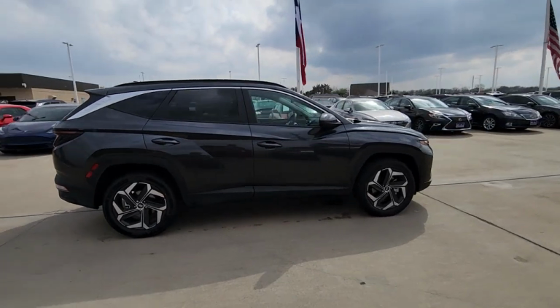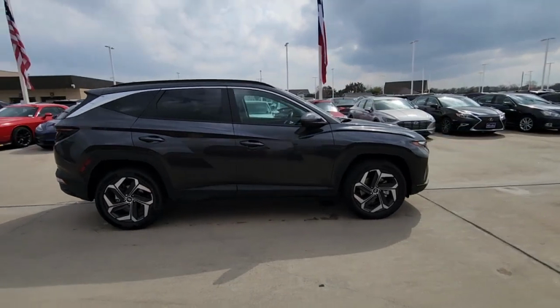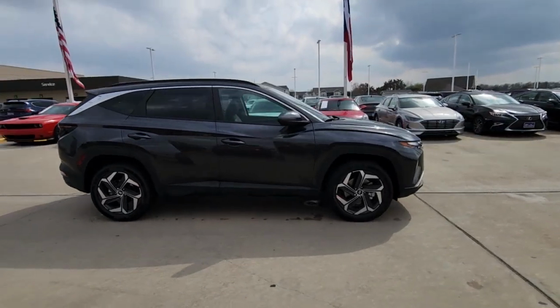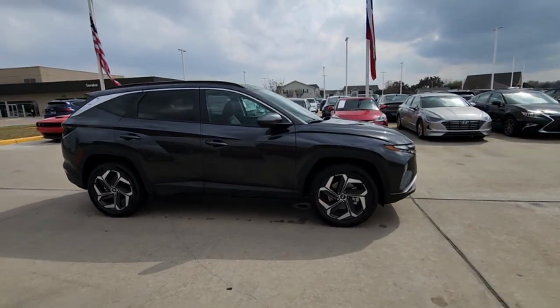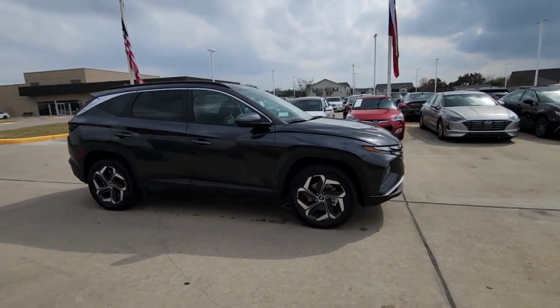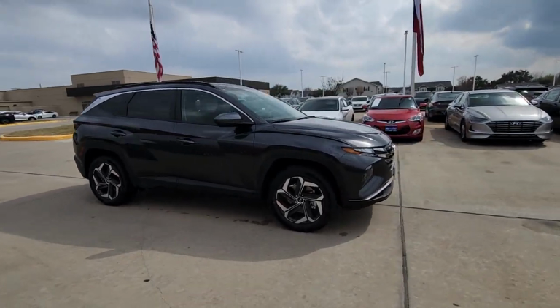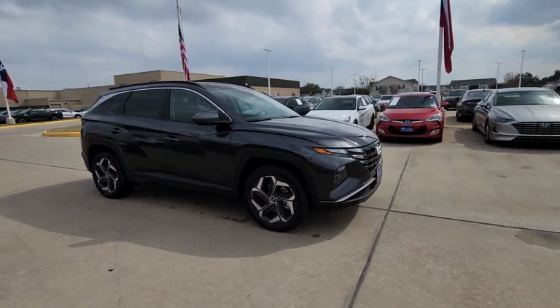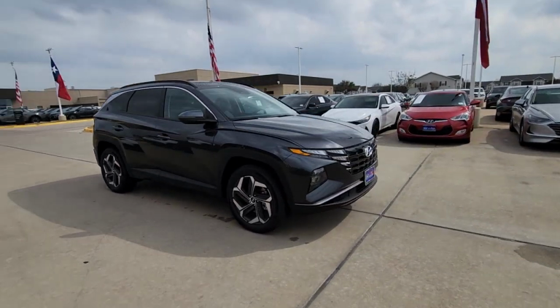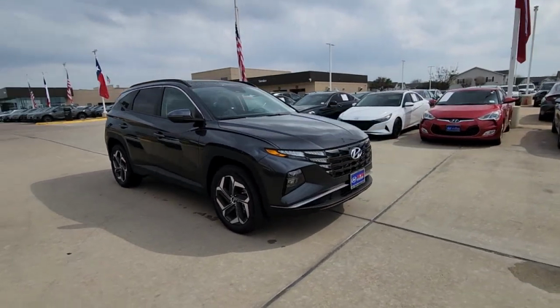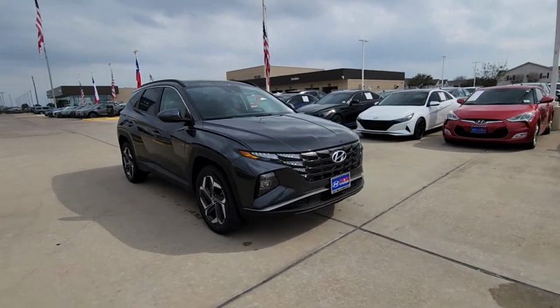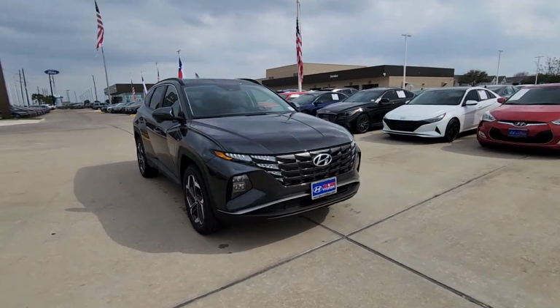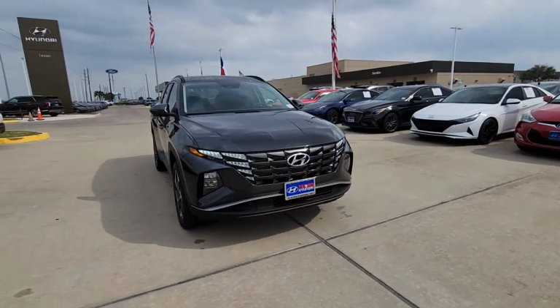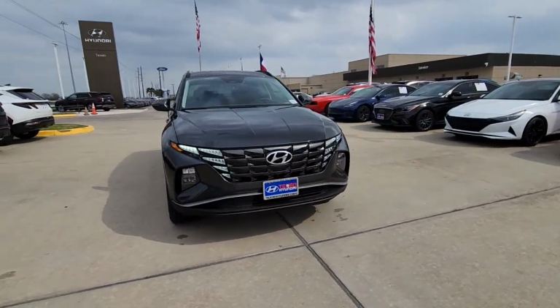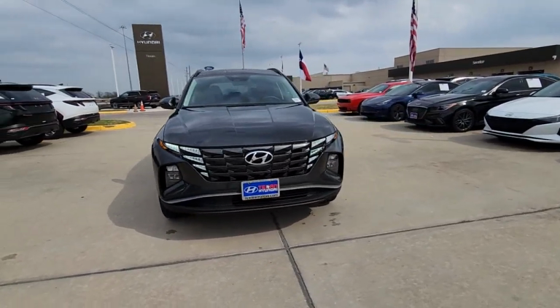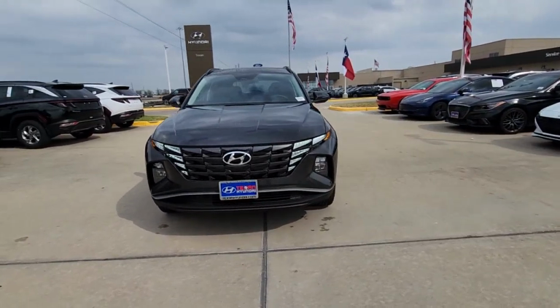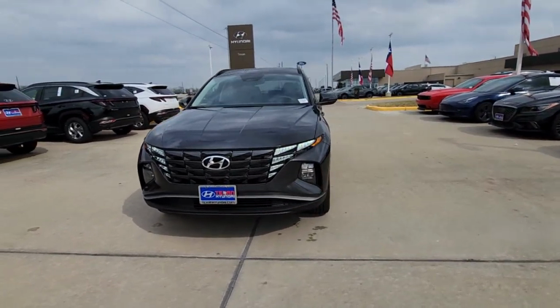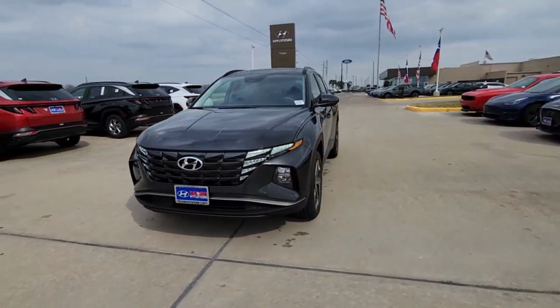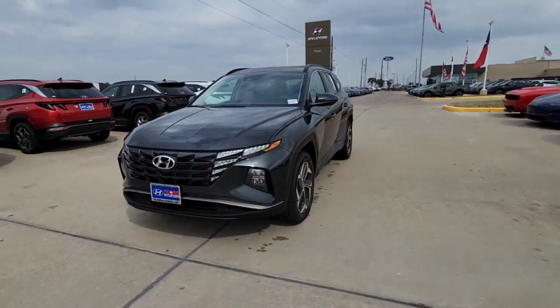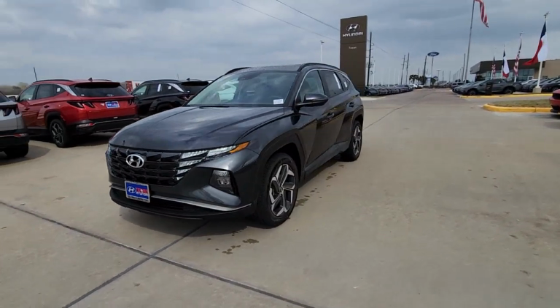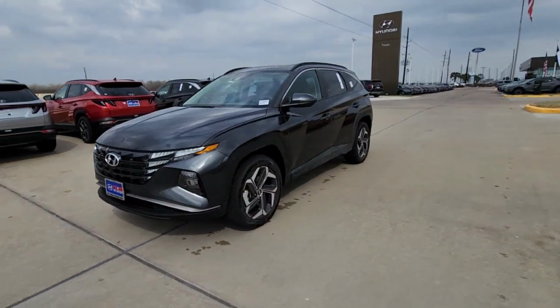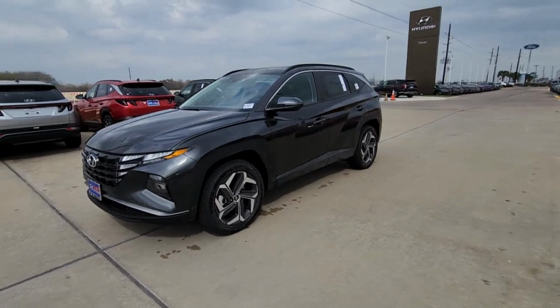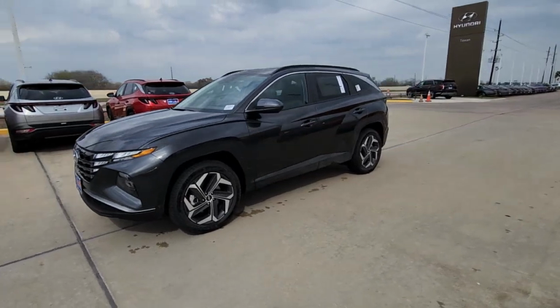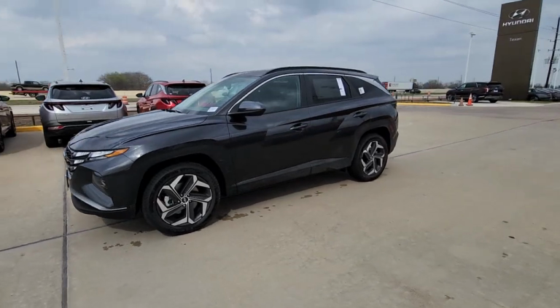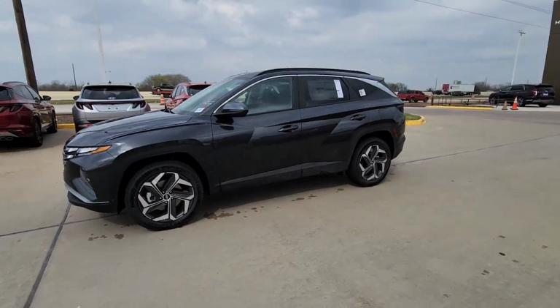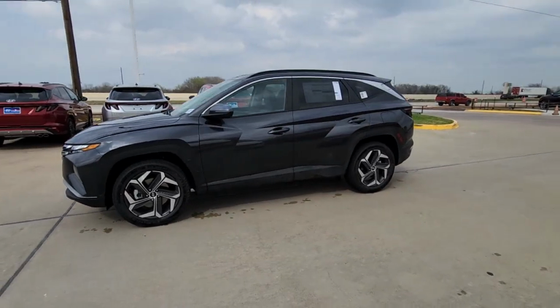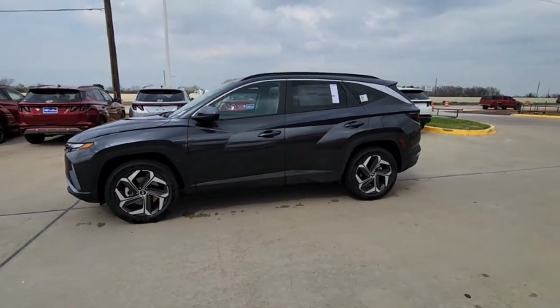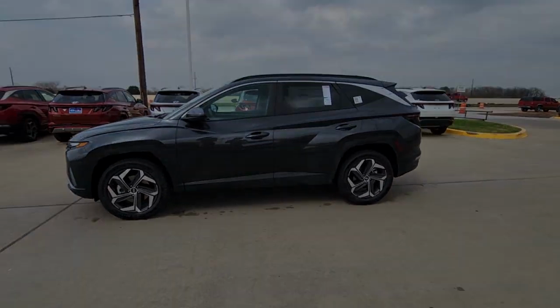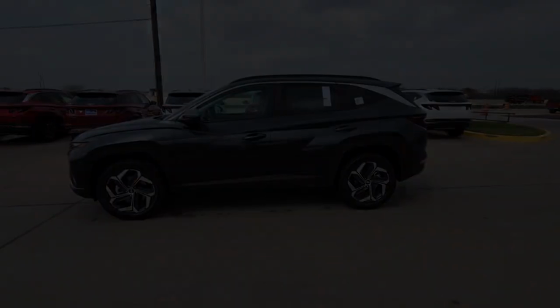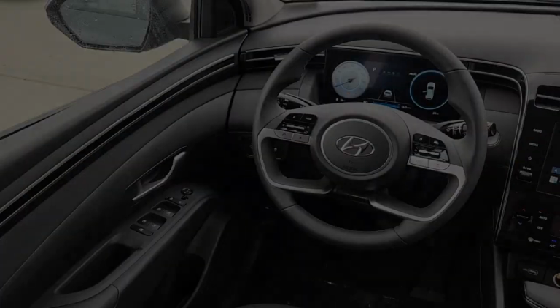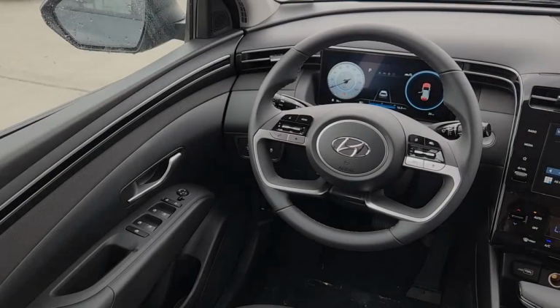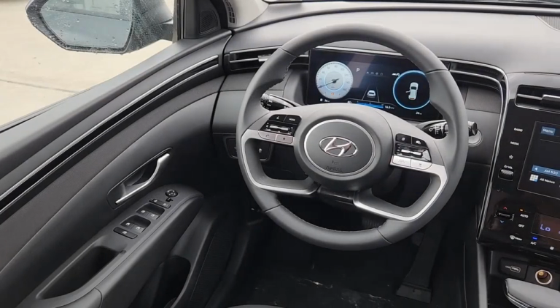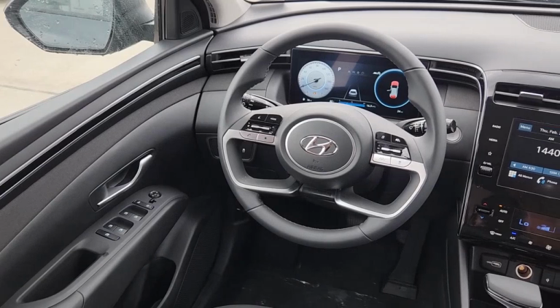Standard high-tech touchscreen infotainment, standard driver assistance features, and an upscale feel make this stylish compact crossover stand out from the crowd. Quality blends beautifully with convenience in this remarkably well-designed Tucson.